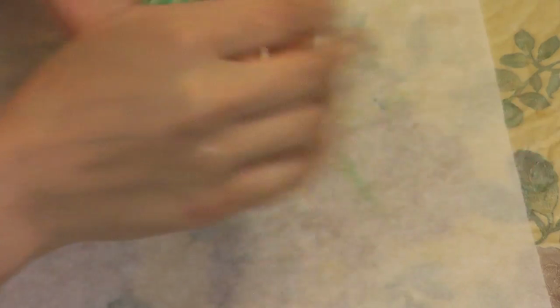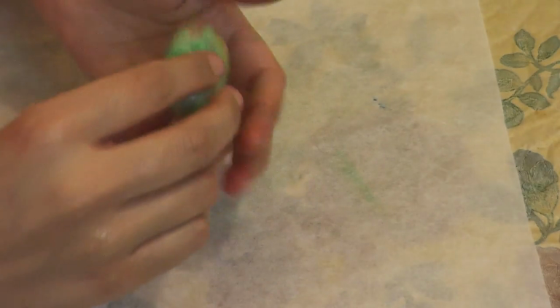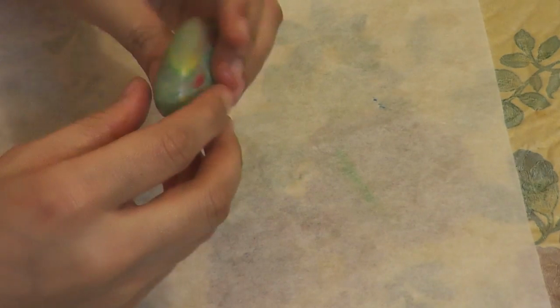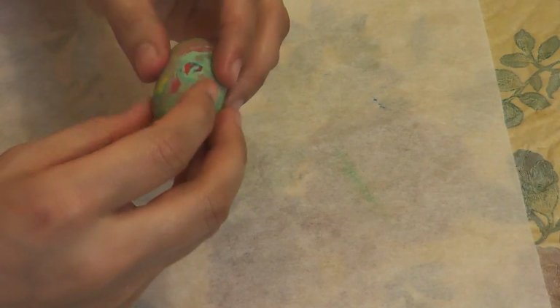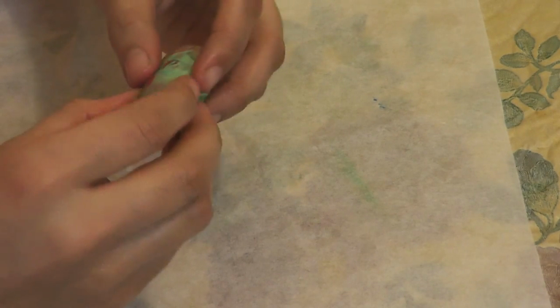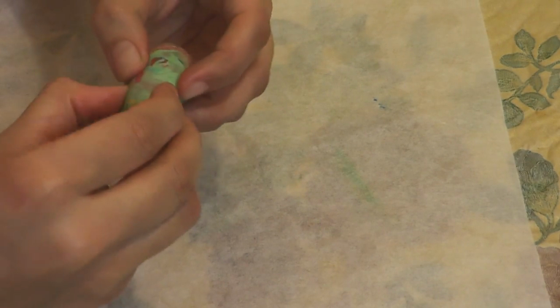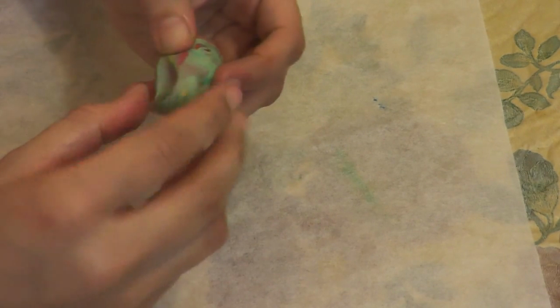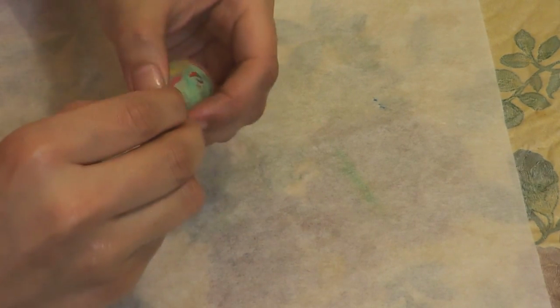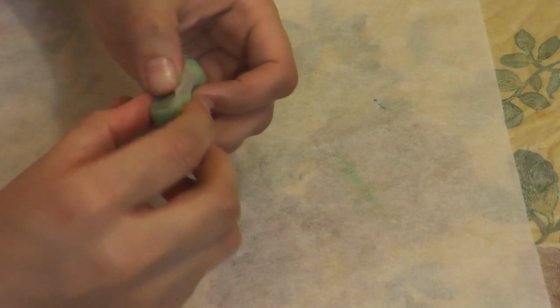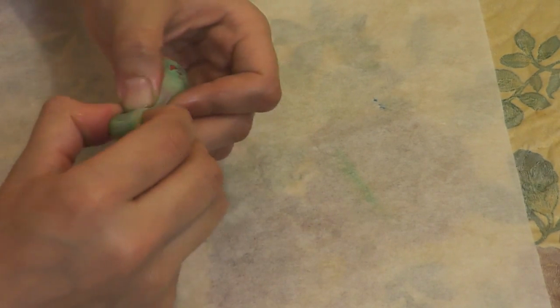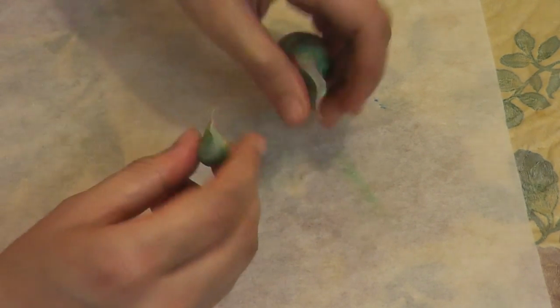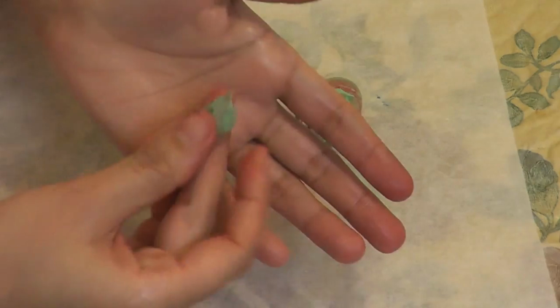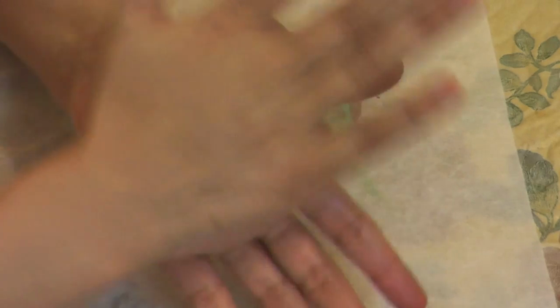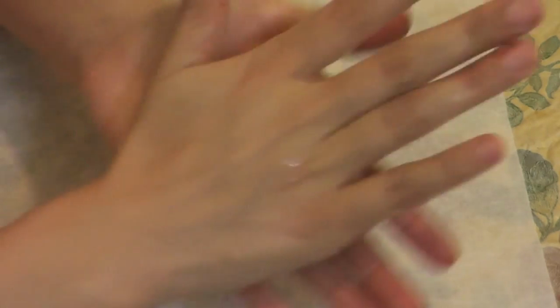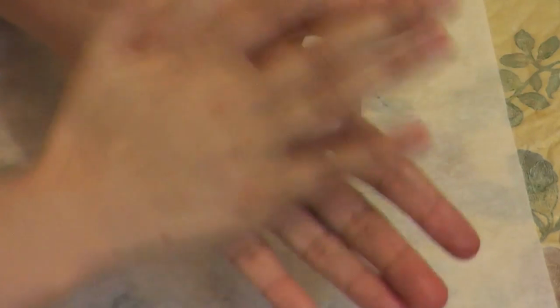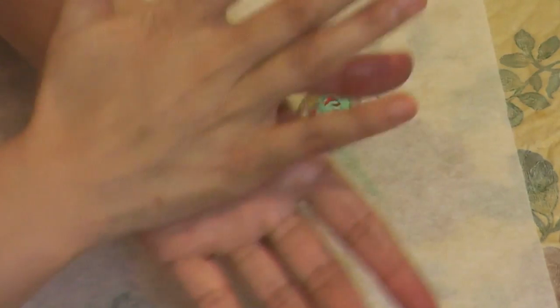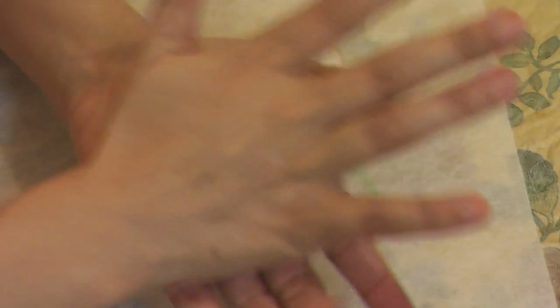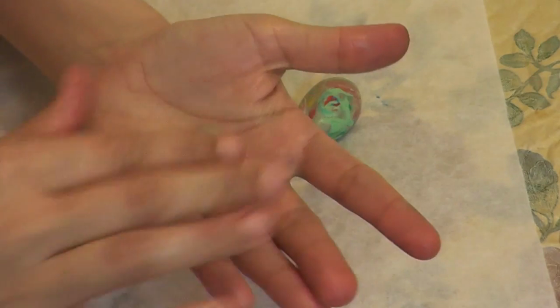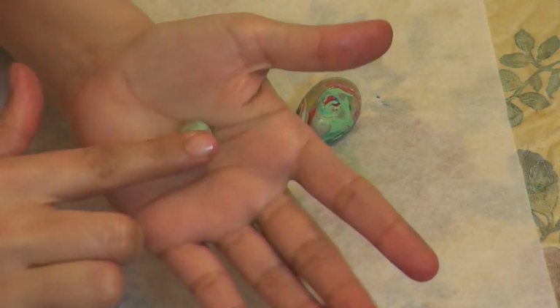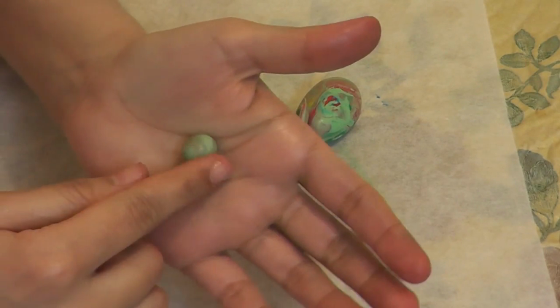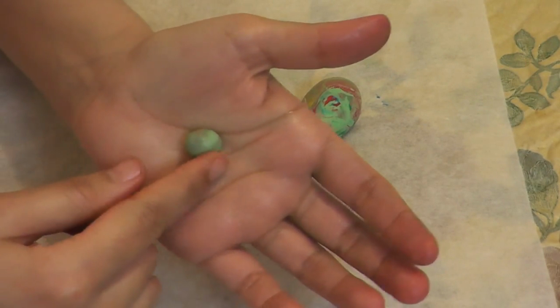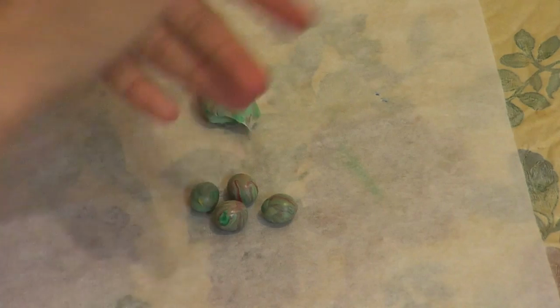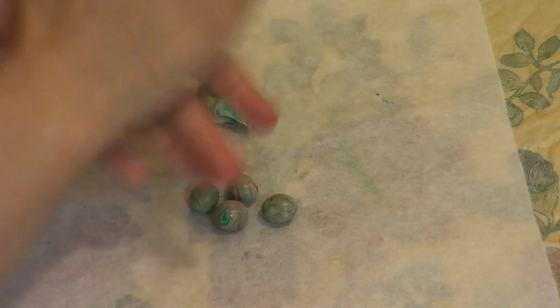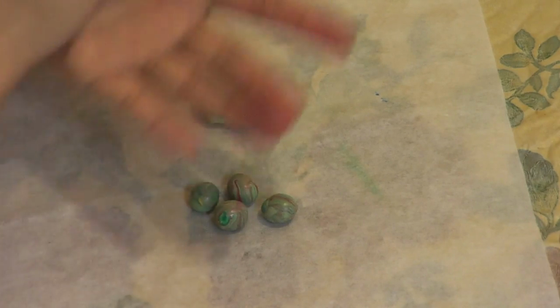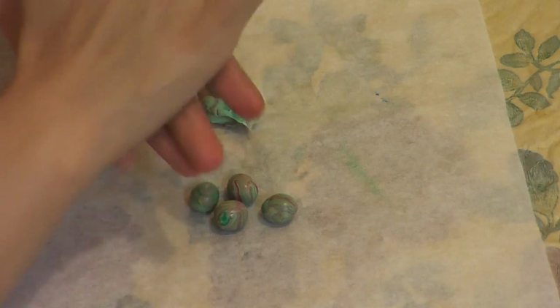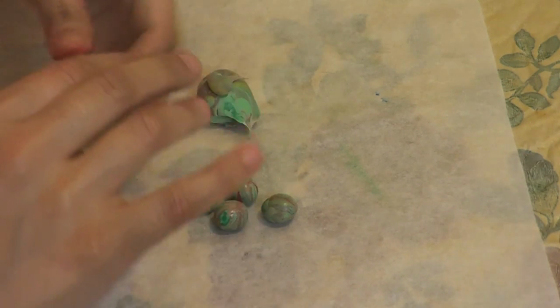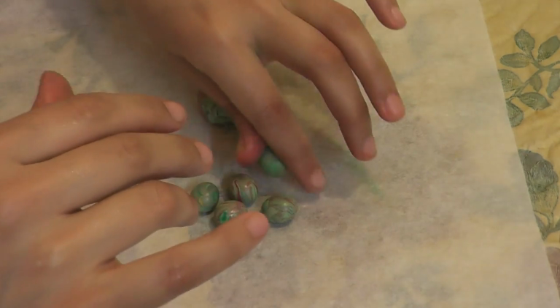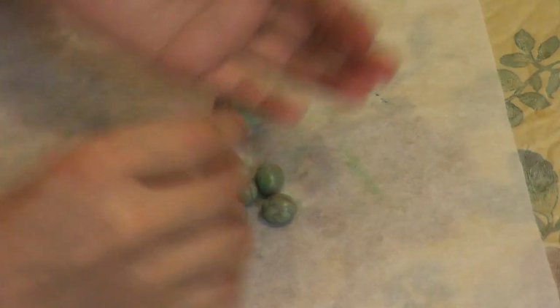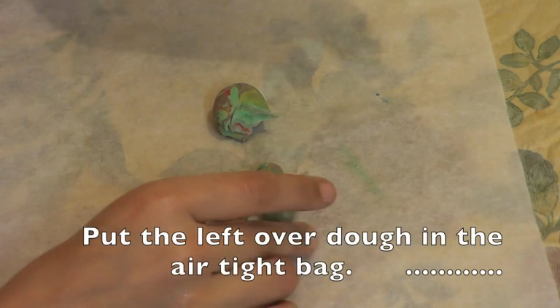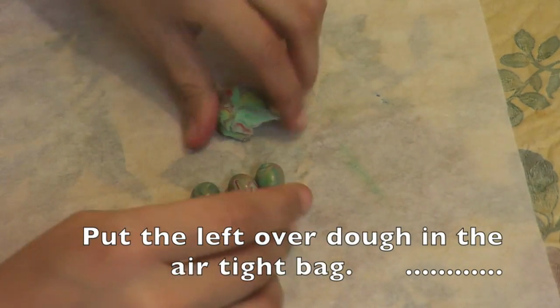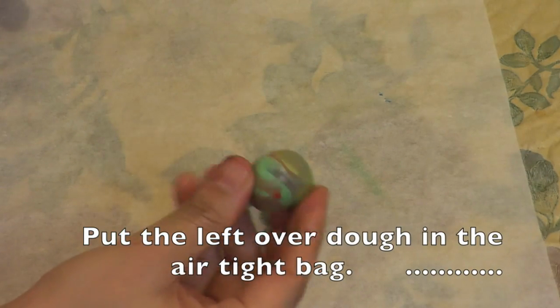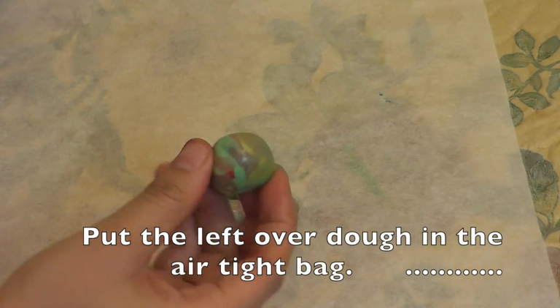I'm starting by making the cups first. I'm going to make 6 small balls of the same size, but I recommend you make 3 first and preserve the rest of the dough, because you may take a little extra time making cups and the rest of the balls may start cracking in that time.